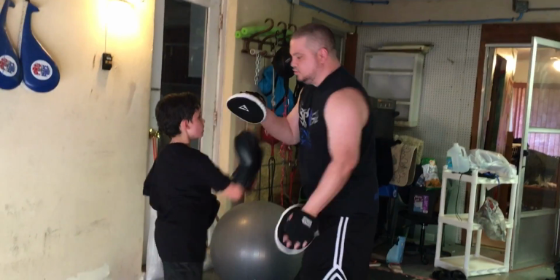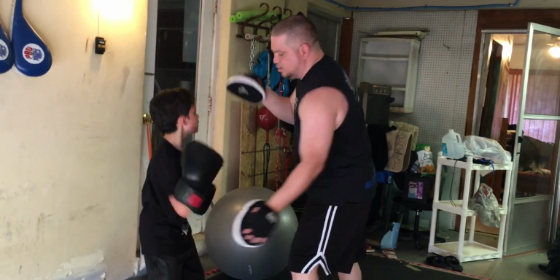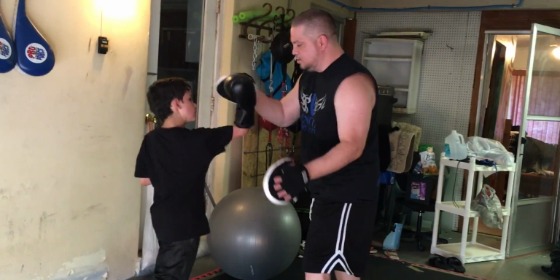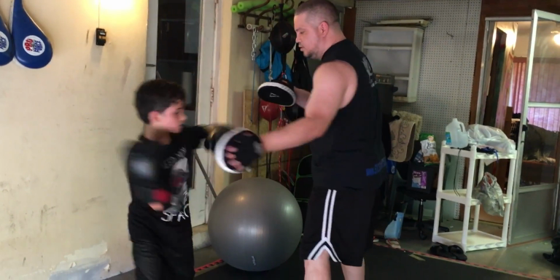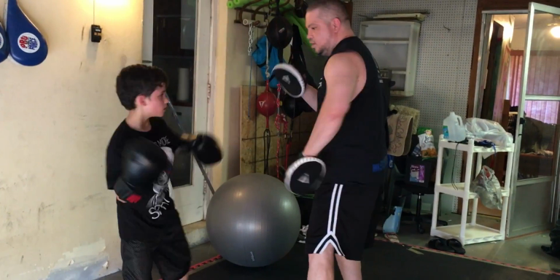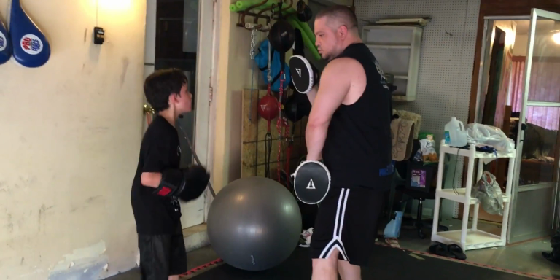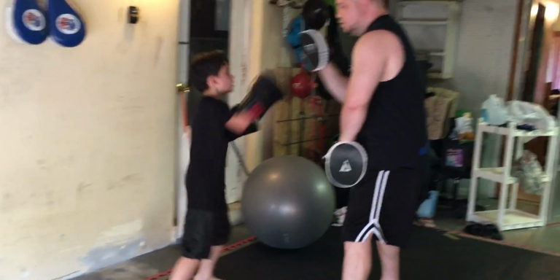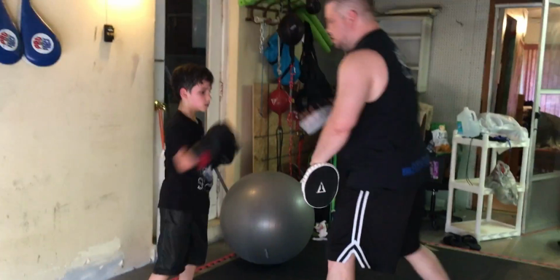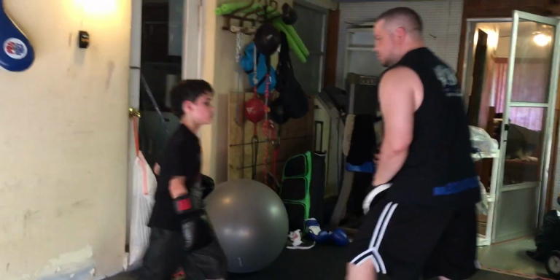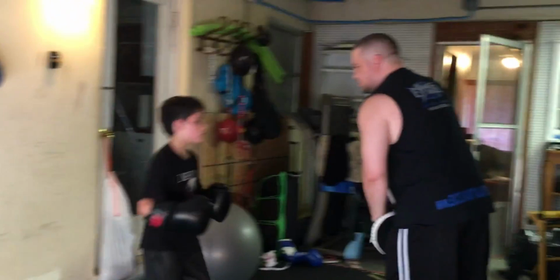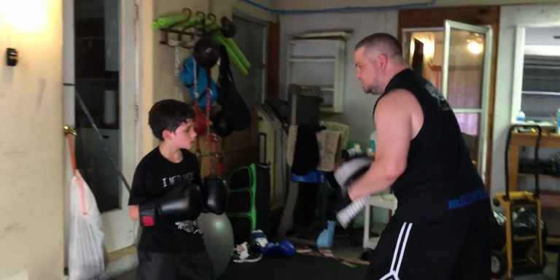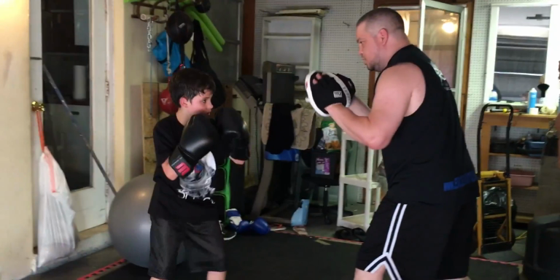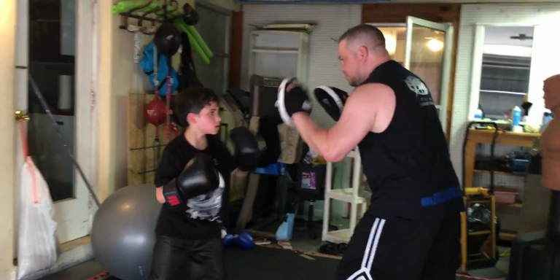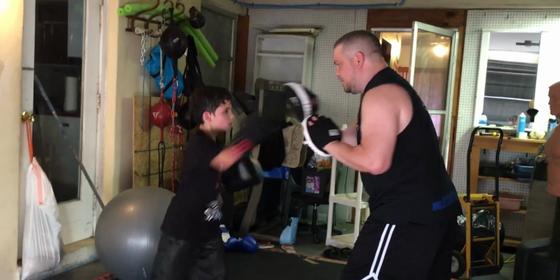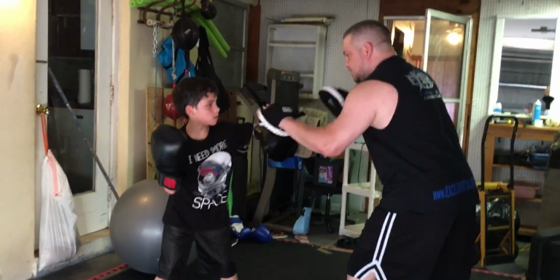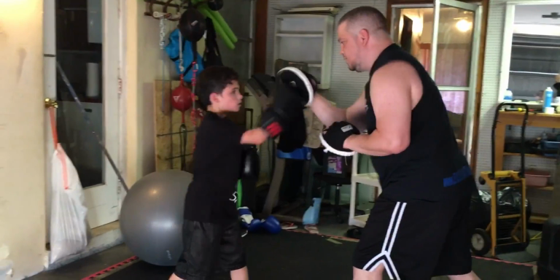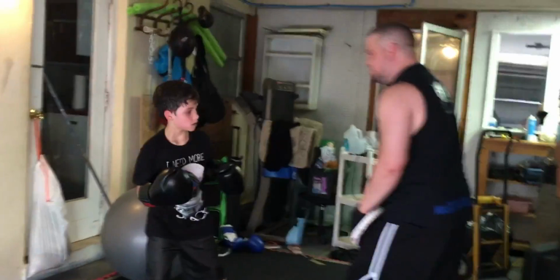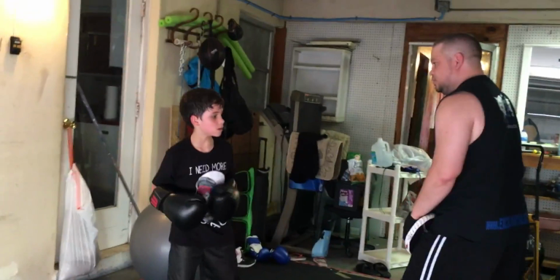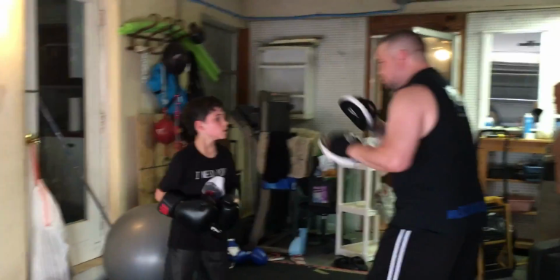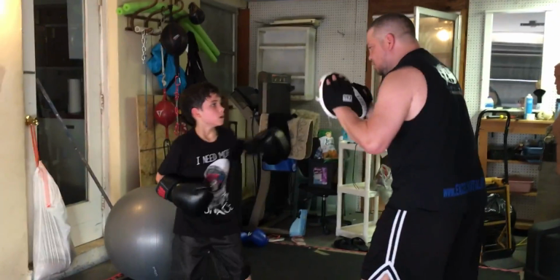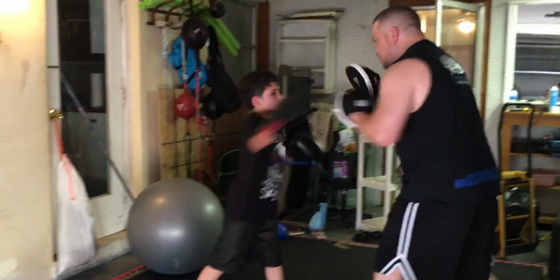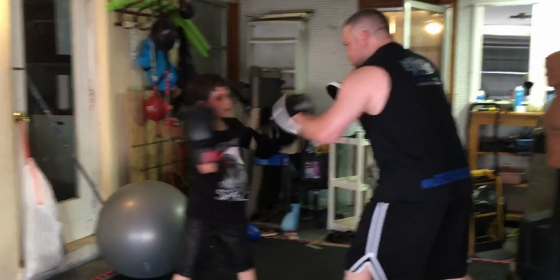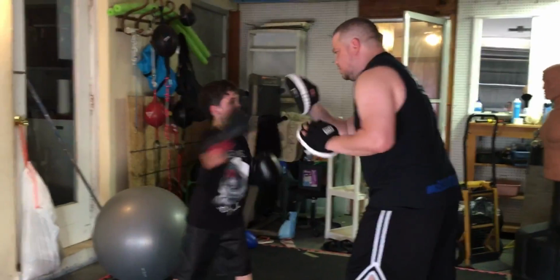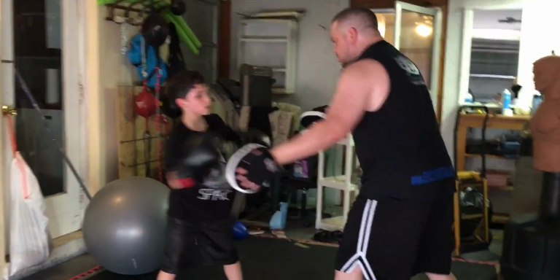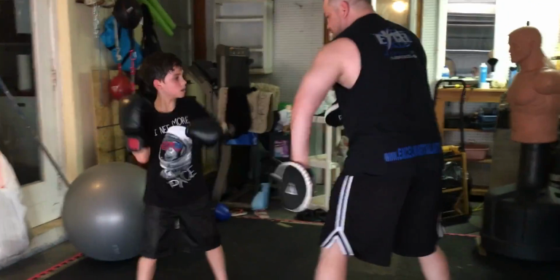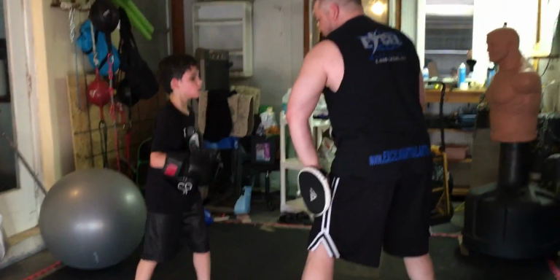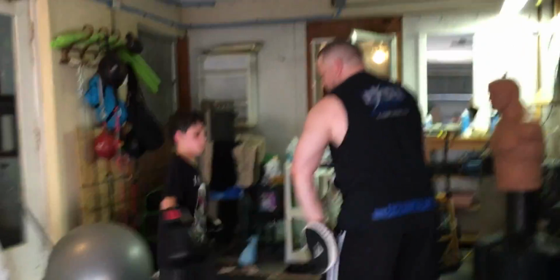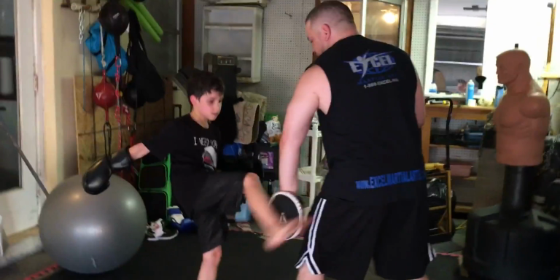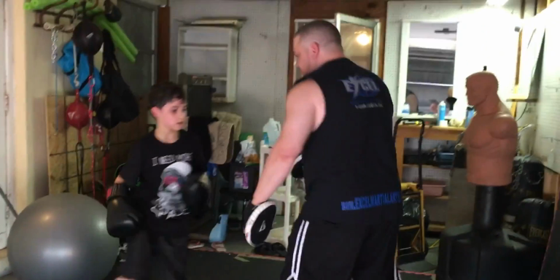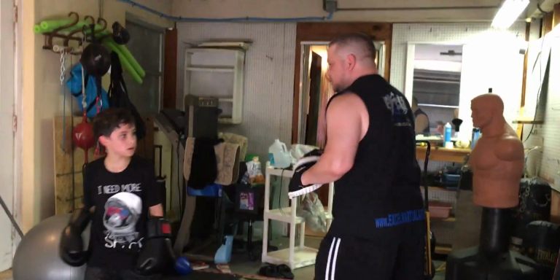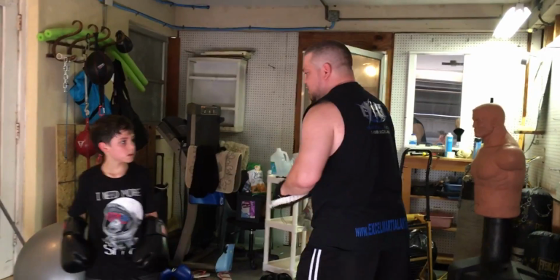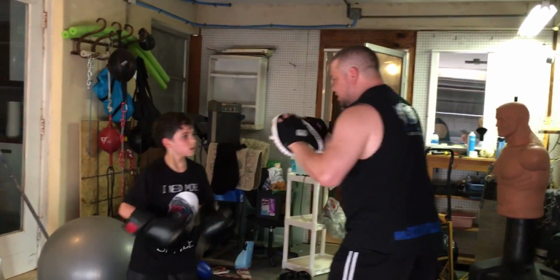One, two. Here. Go. Hook. Two. Hands up. One, two. One, two. Five, five. Five, five. Finish it with a hook. Come on. Let's go. Hook. I'm going to give you a leg kick after. Good. Finish it with a hook and a leg kick.